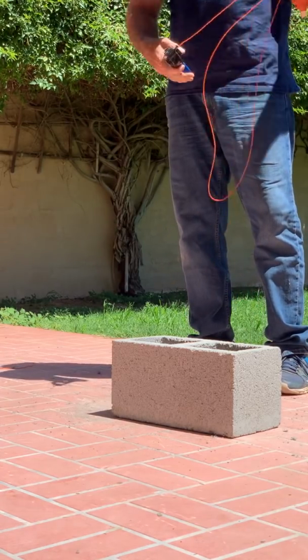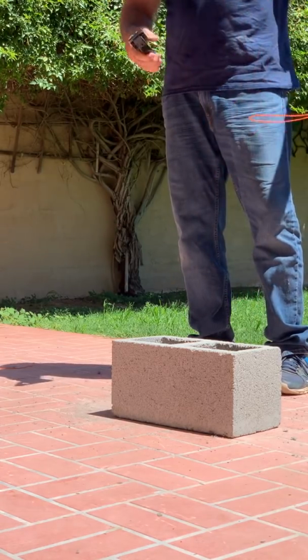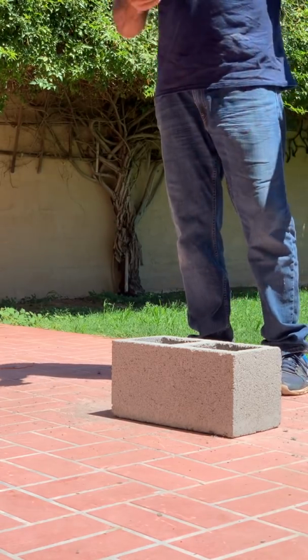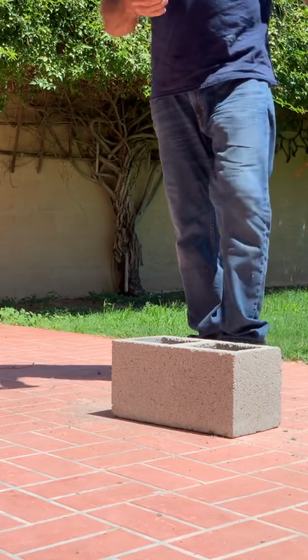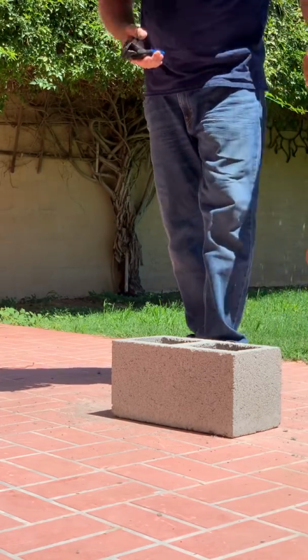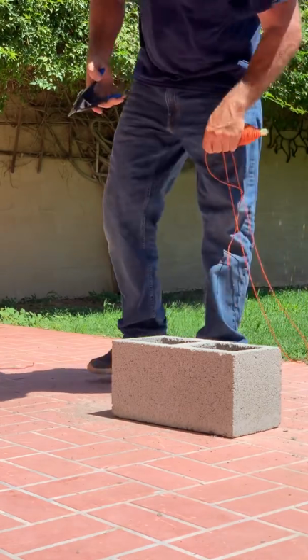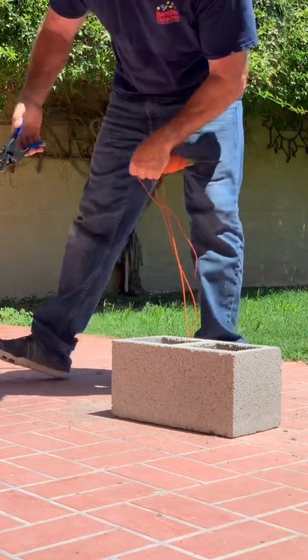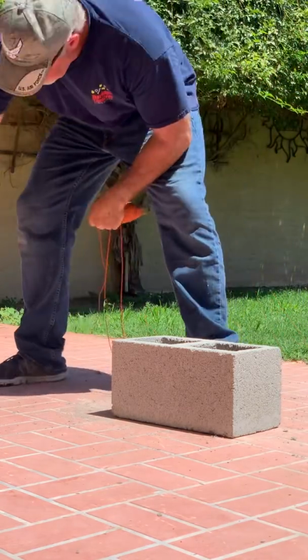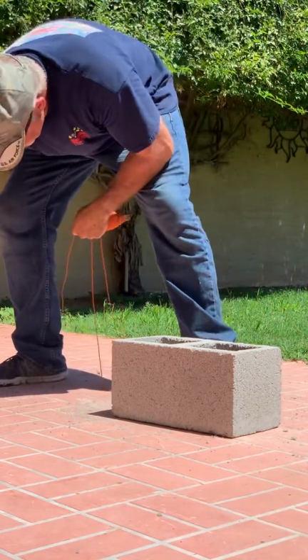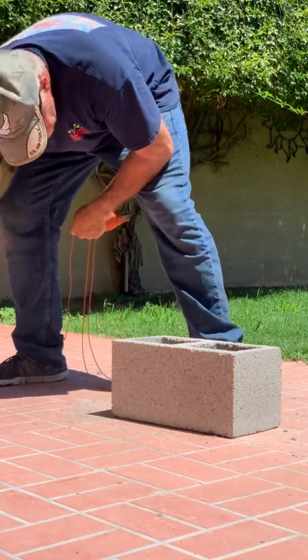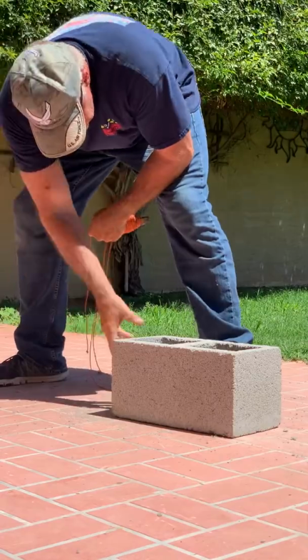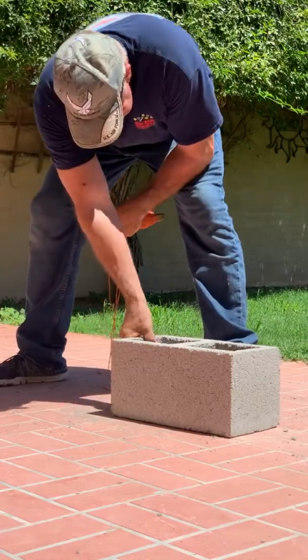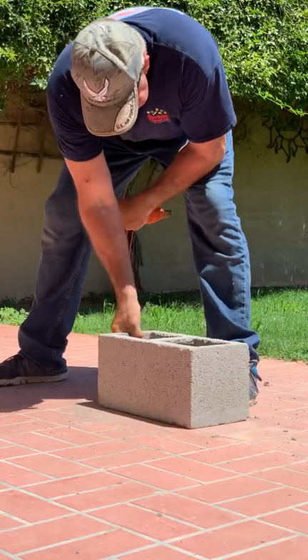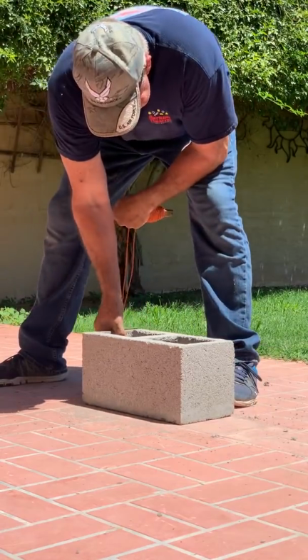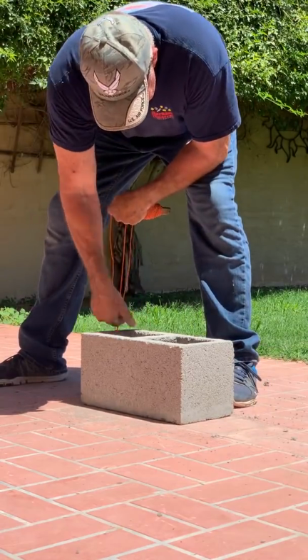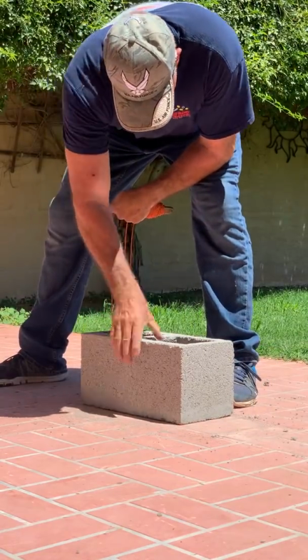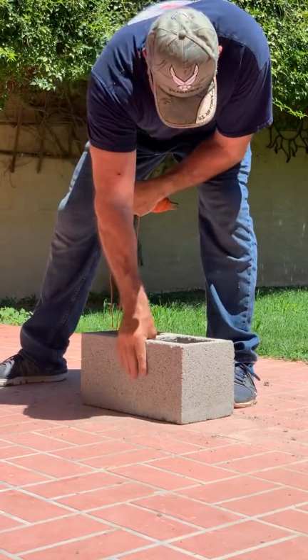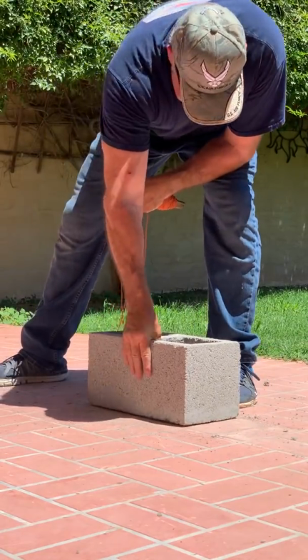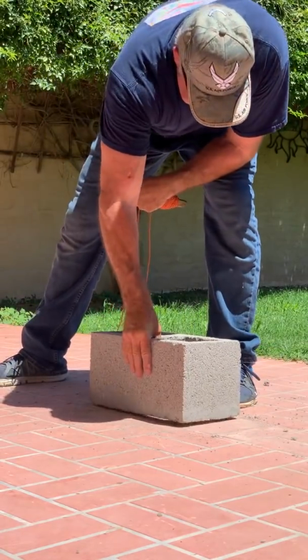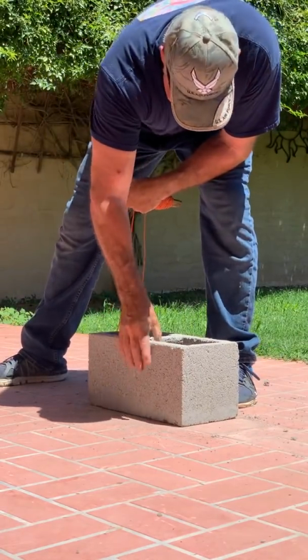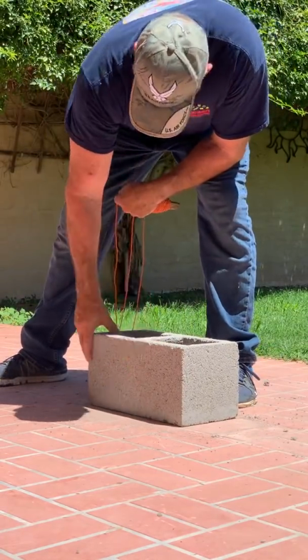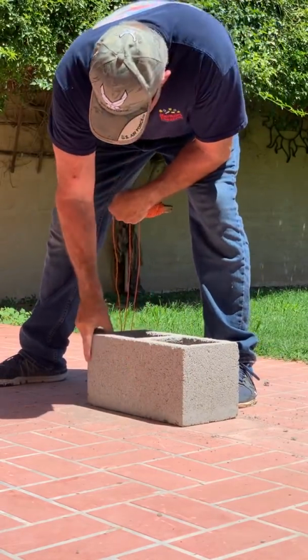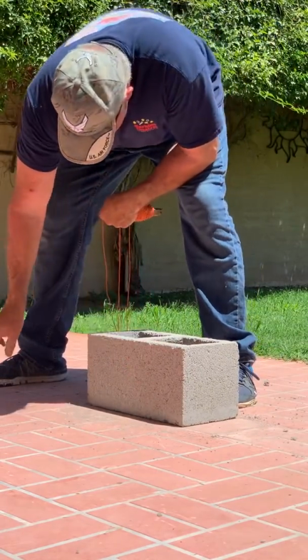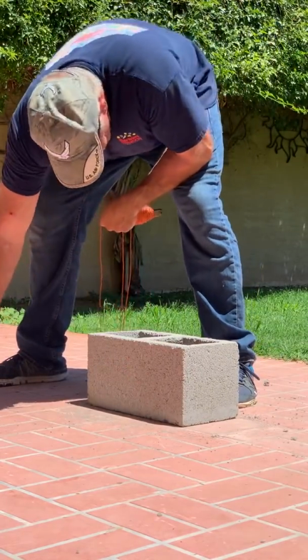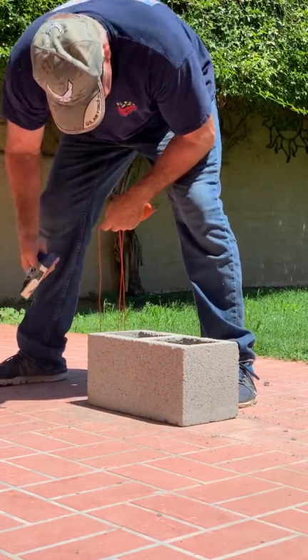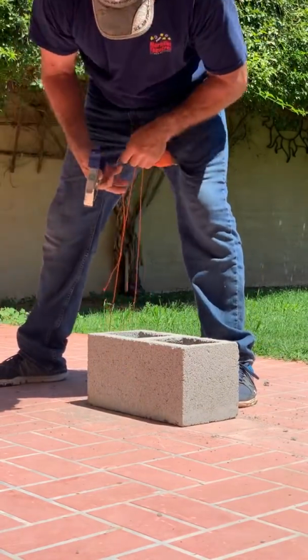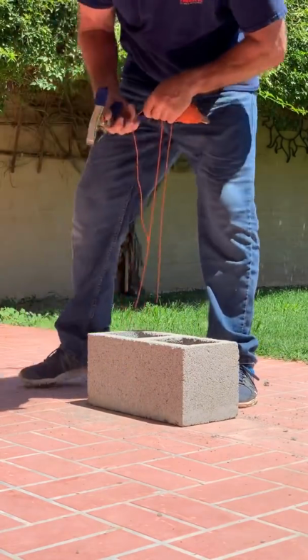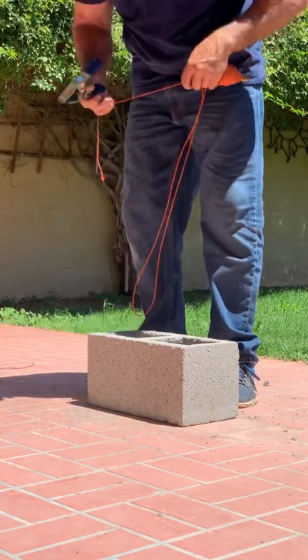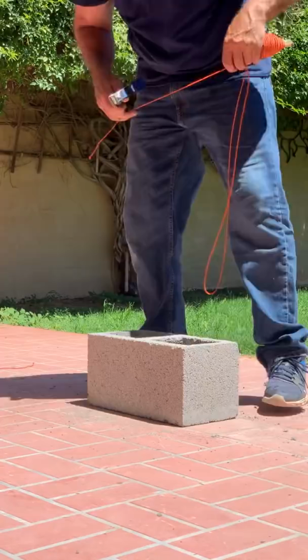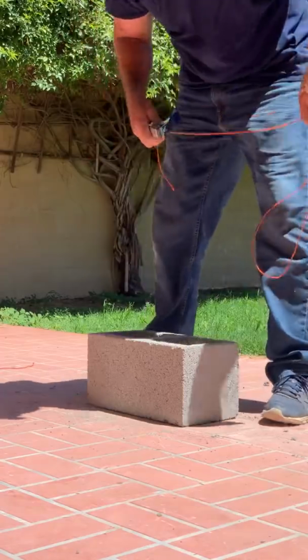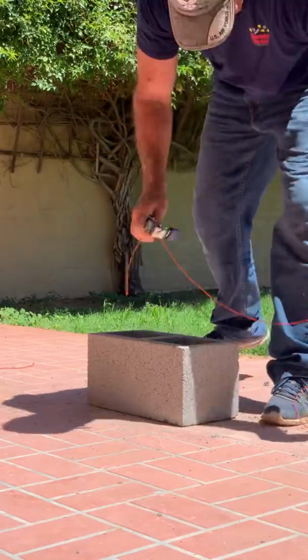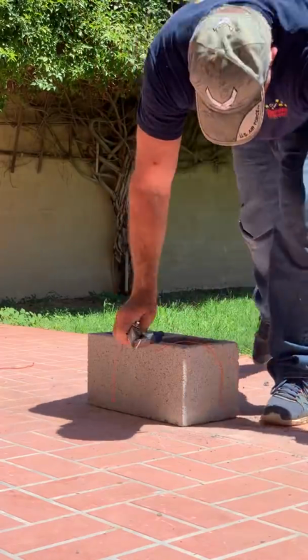This might be acceptable to some people, but I would worry about it coming off the wall. You don't know what the other bricklayer is going to do down the wall.